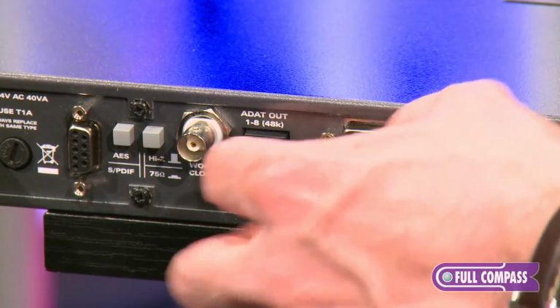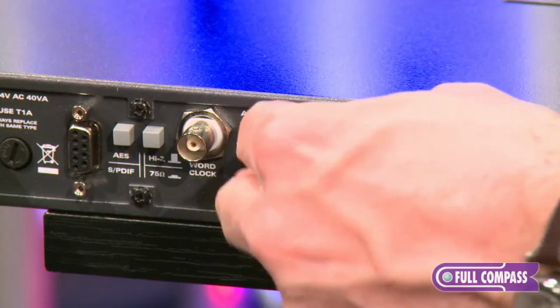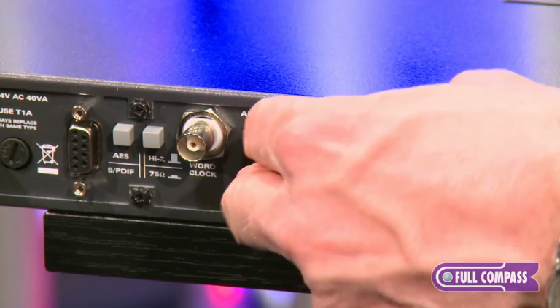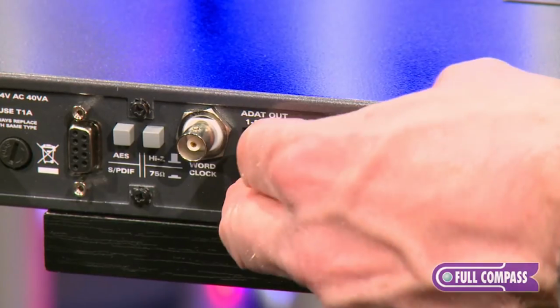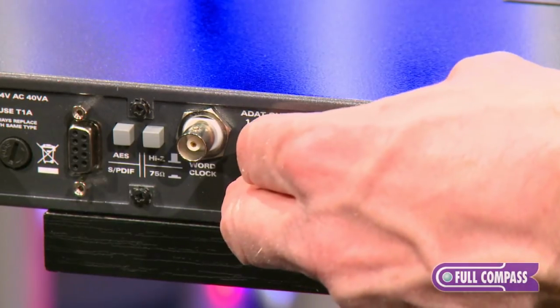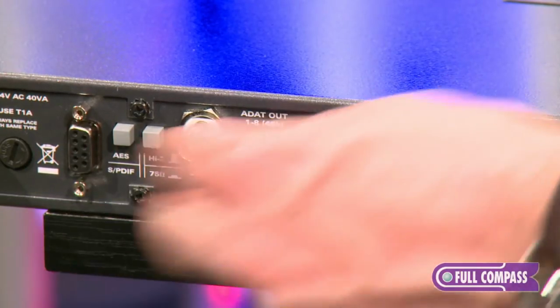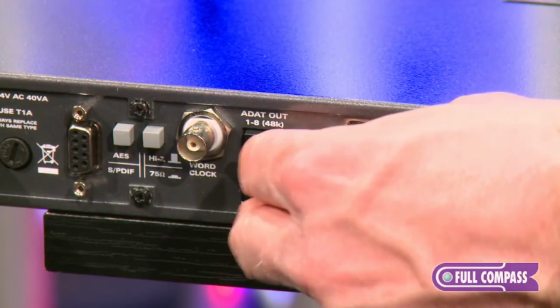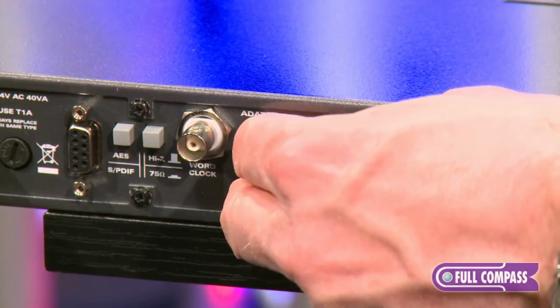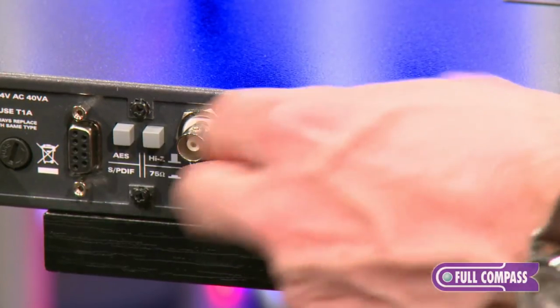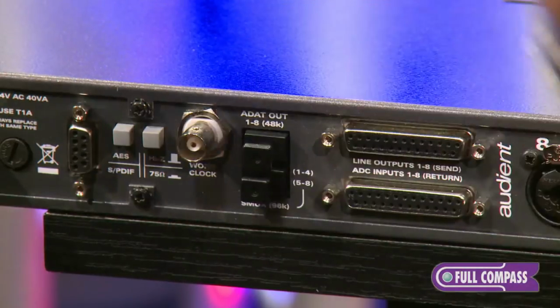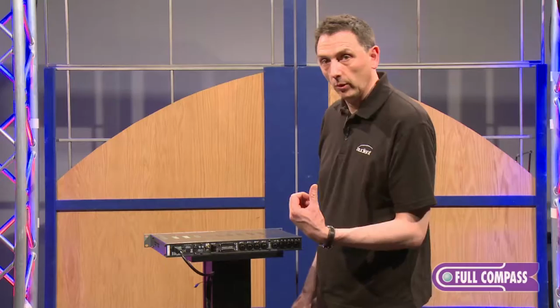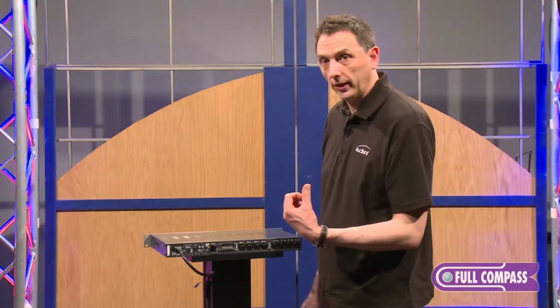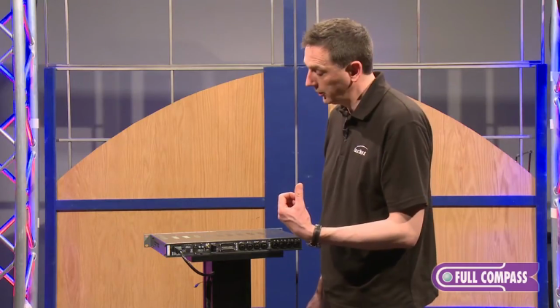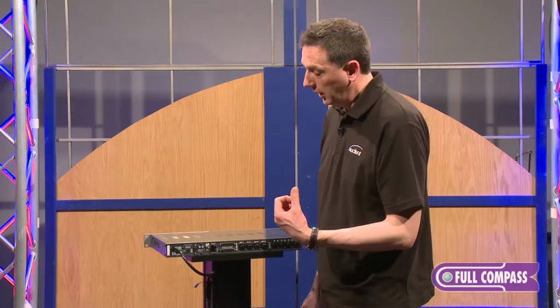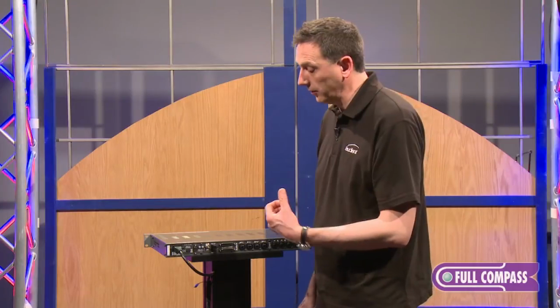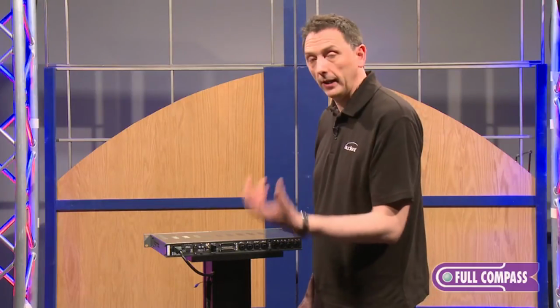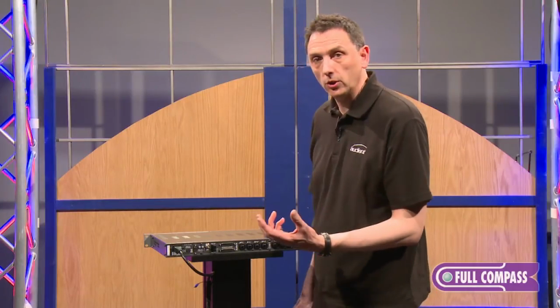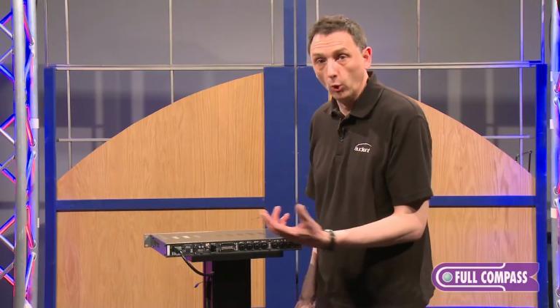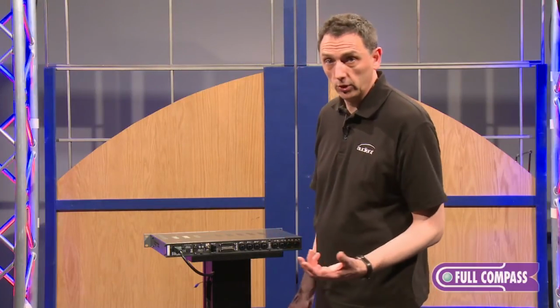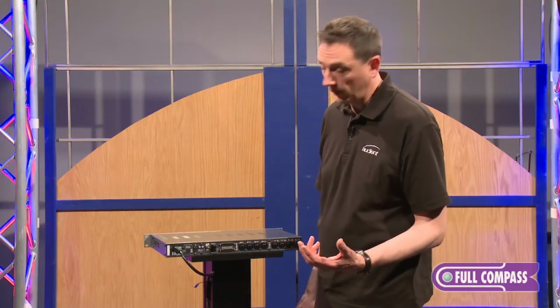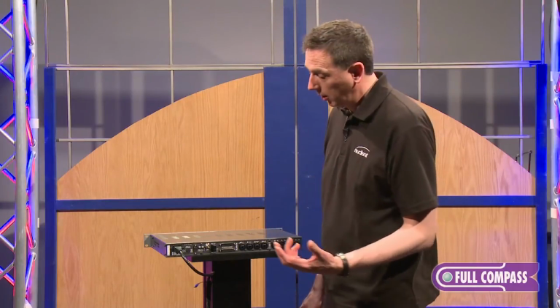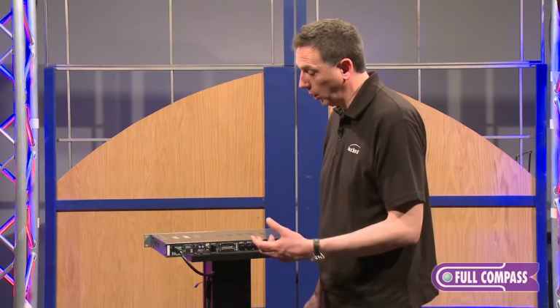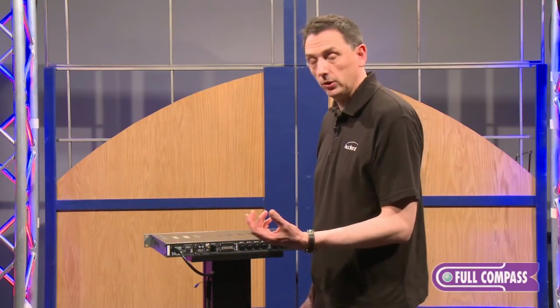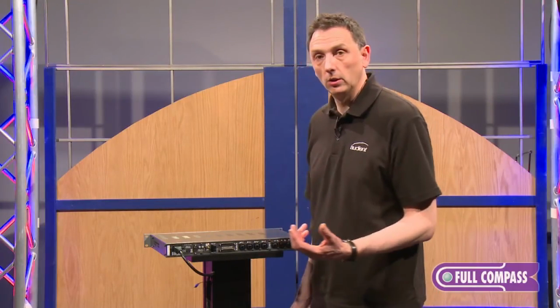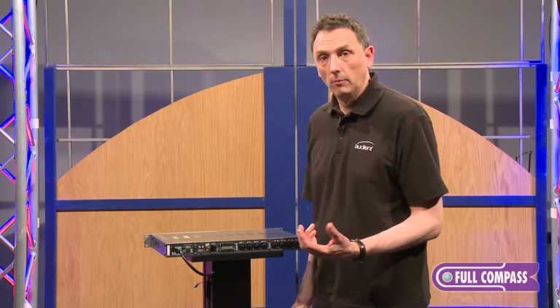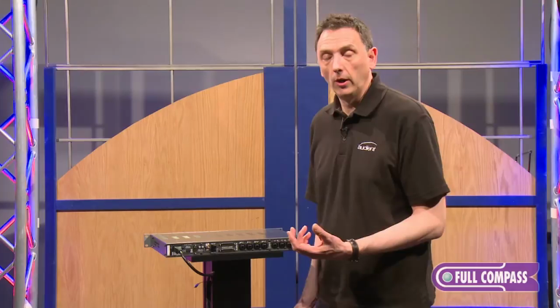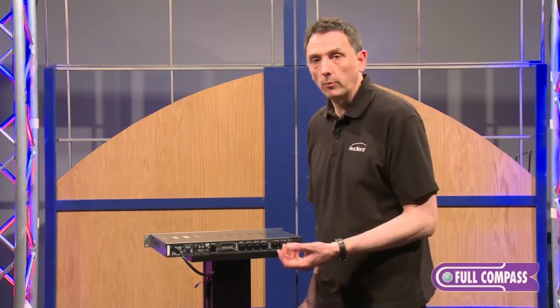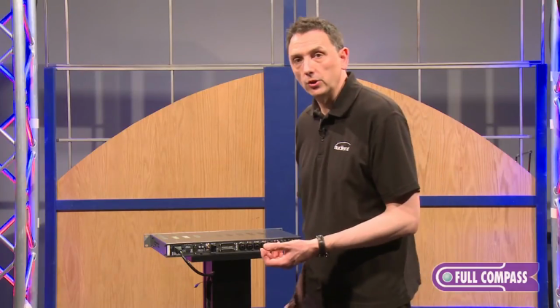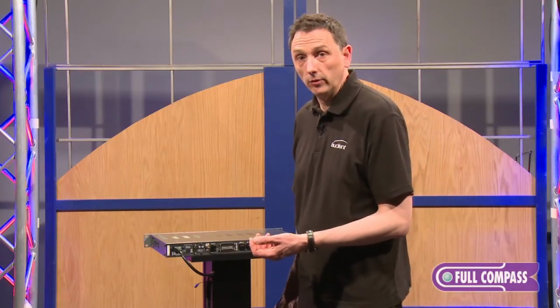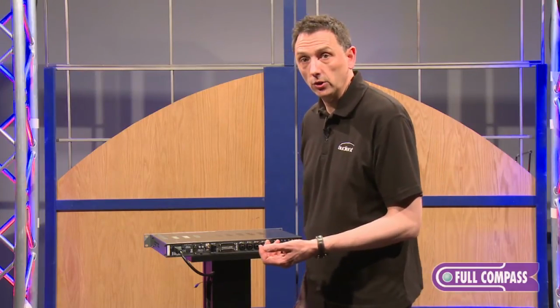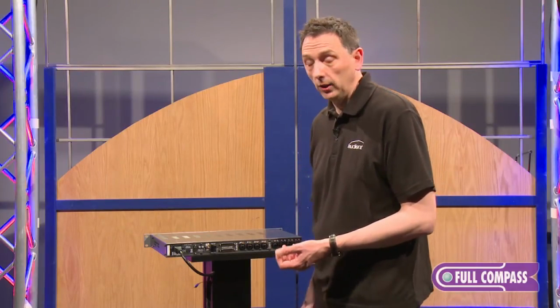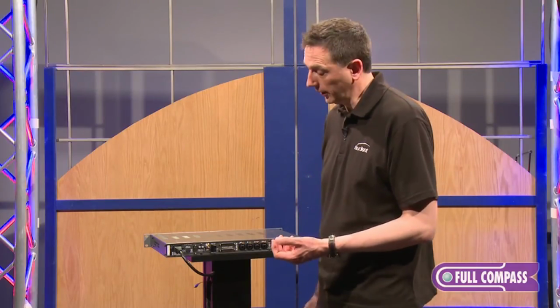This is how you connect to your interface. You take an ADAT cable here, plug it into the input of your interface, and that allows you to add more channels to your interface or enables you to bypass the mic pres and converters in your interface.